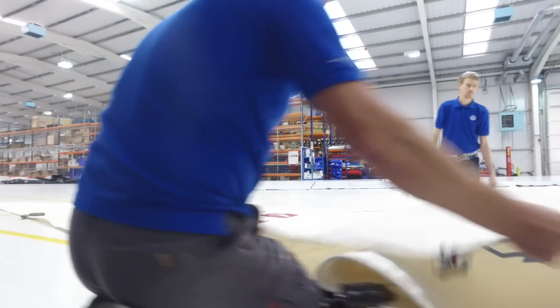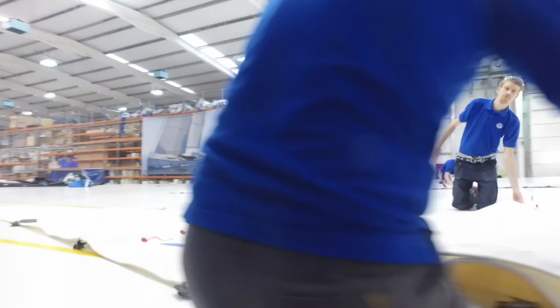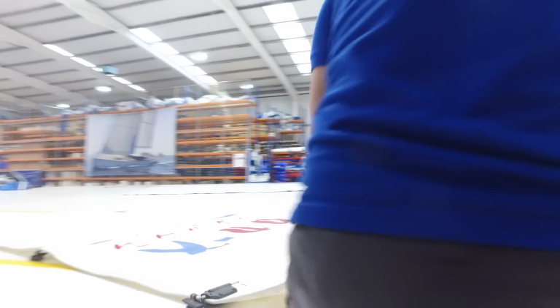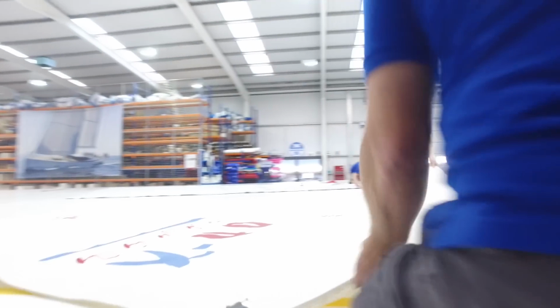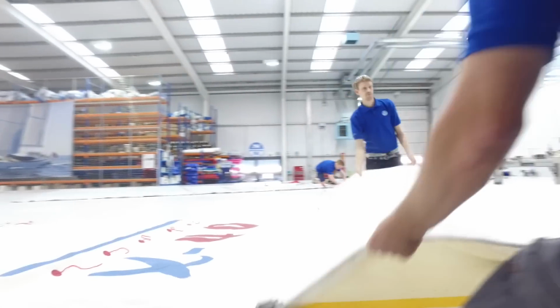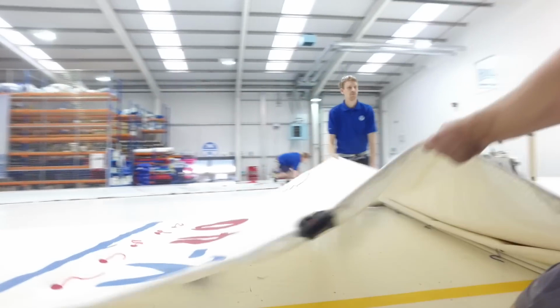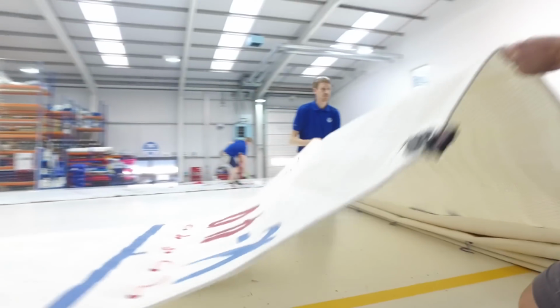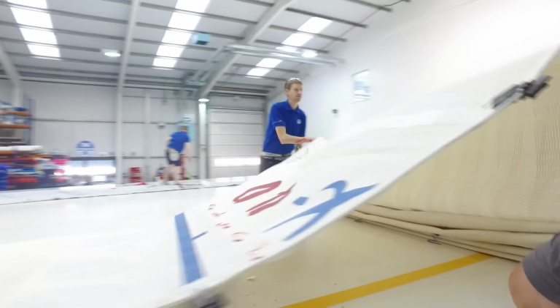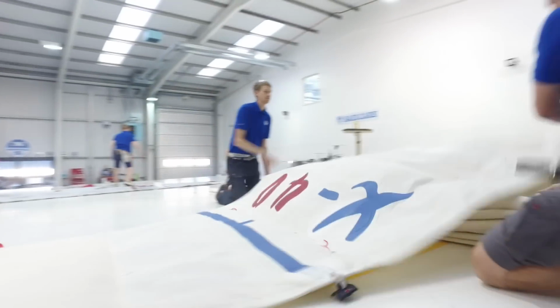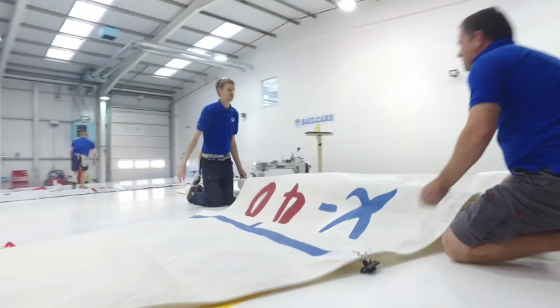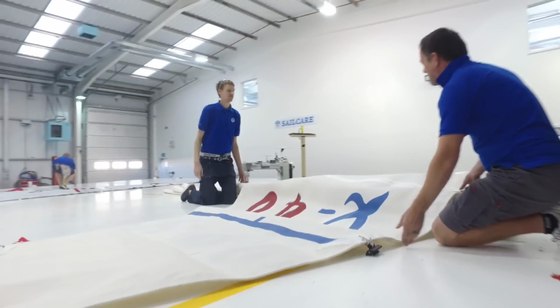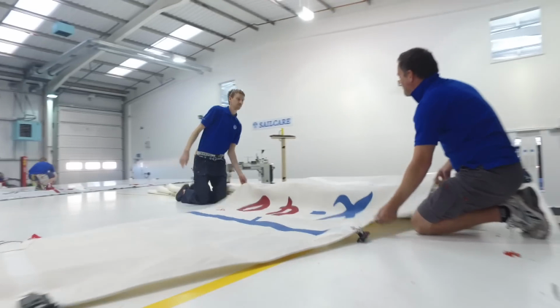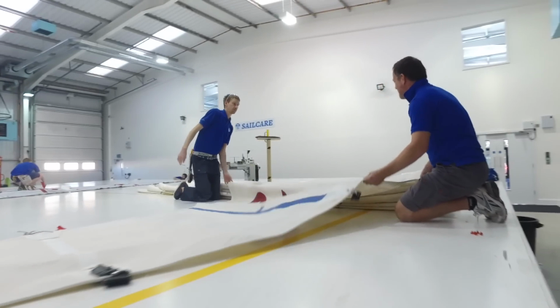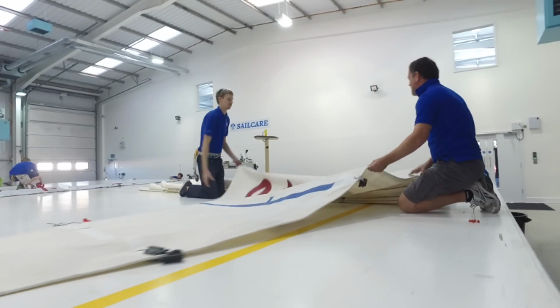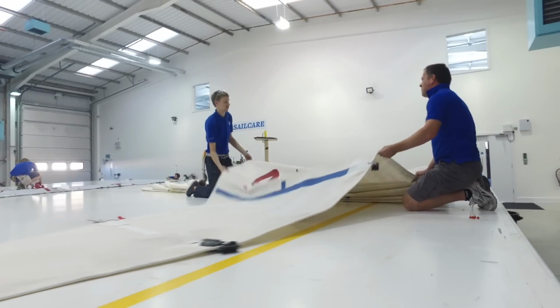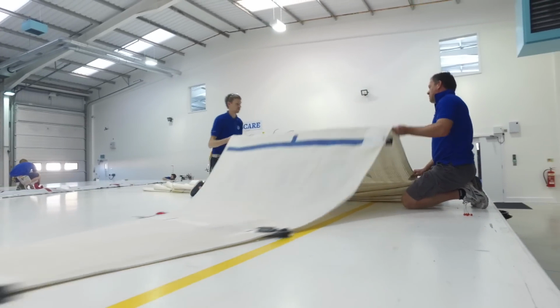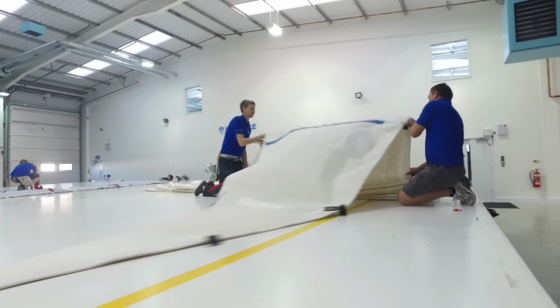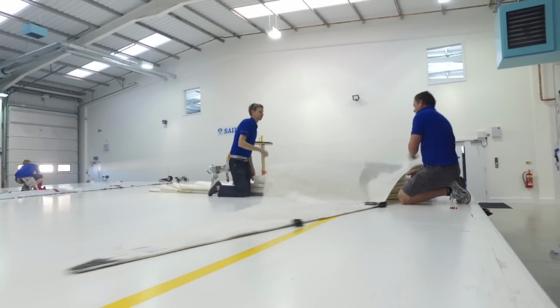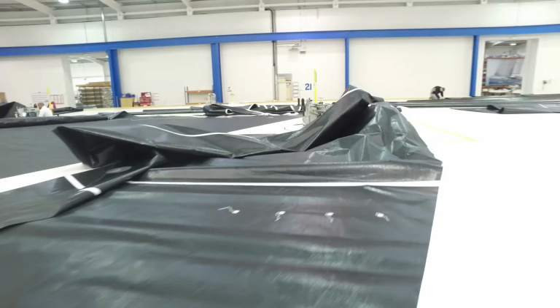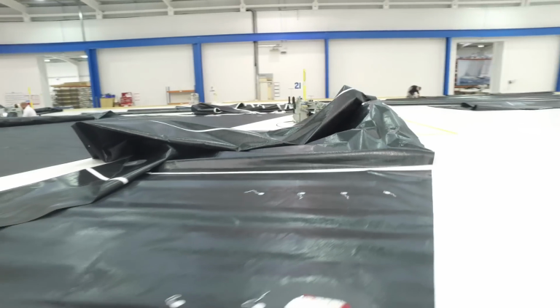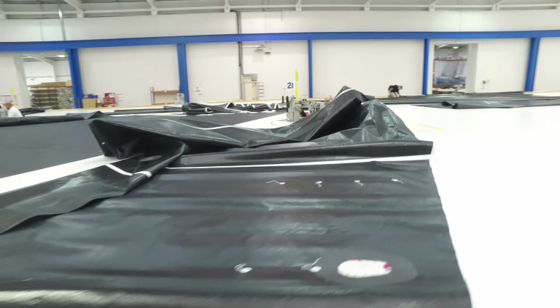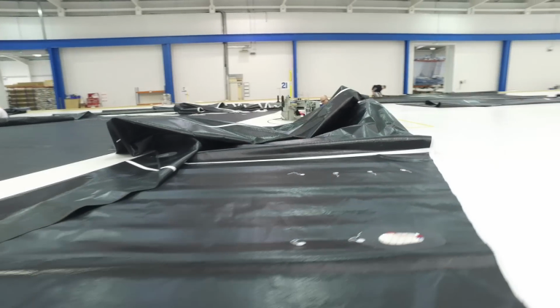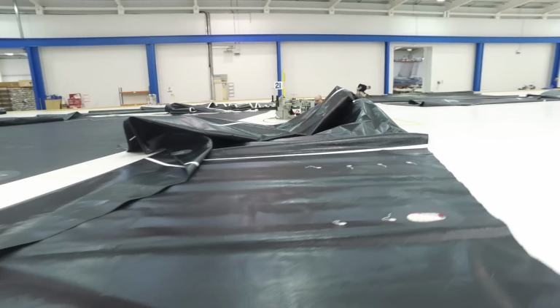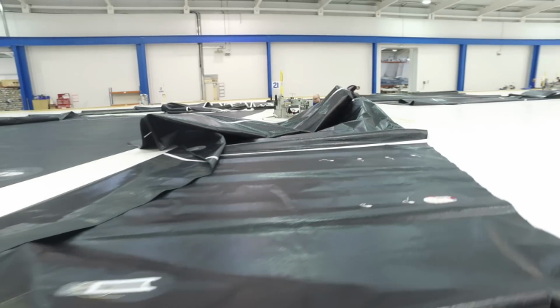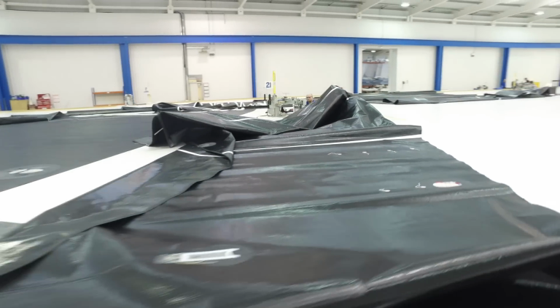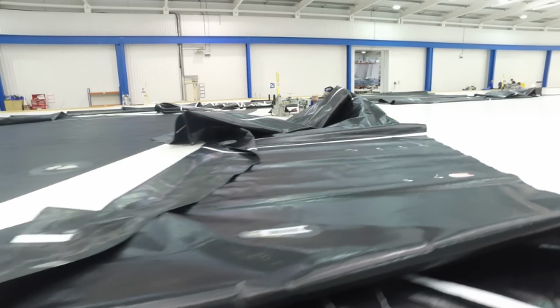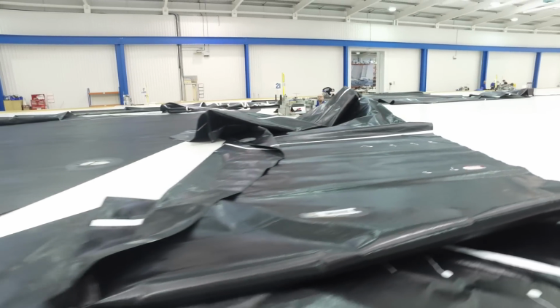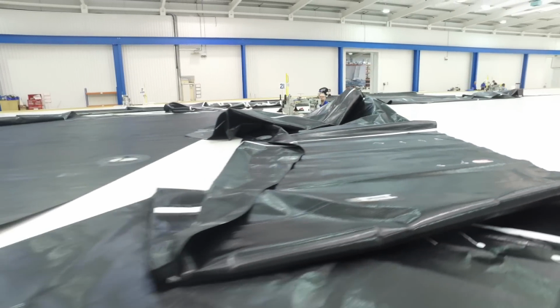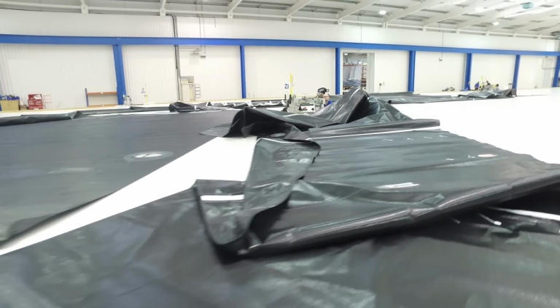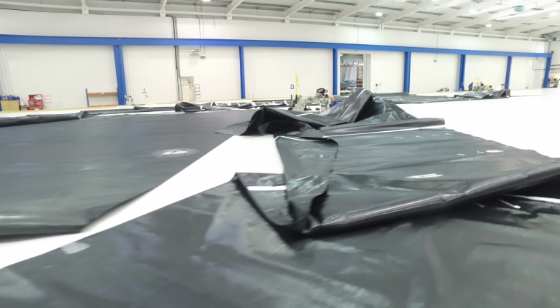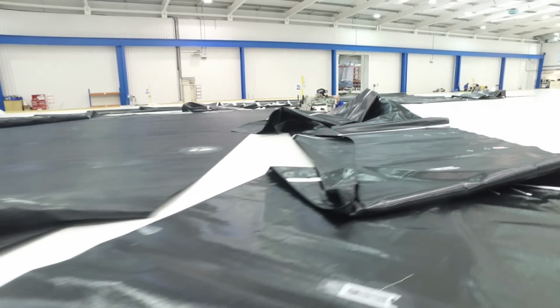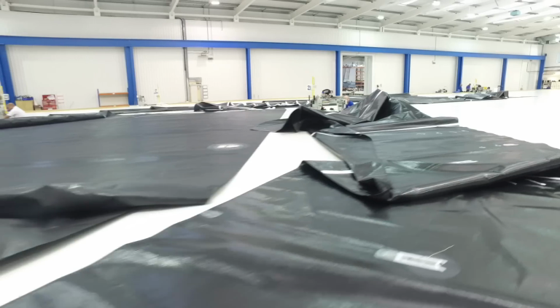We build a lot of white sails here still and a lot of black sails — you can probably see them in the background. The black sails are generally the higher performance sails with carbon in them, and obviously carbon as a generic fibre is black.